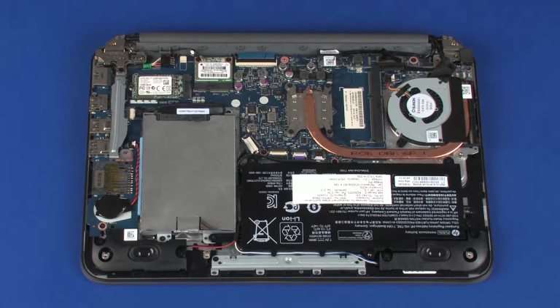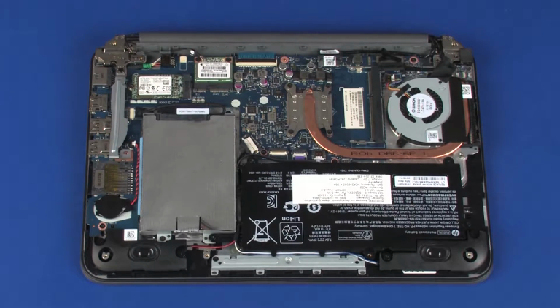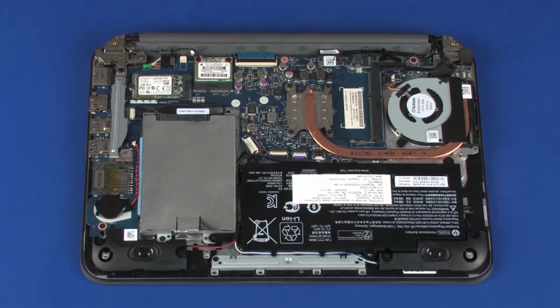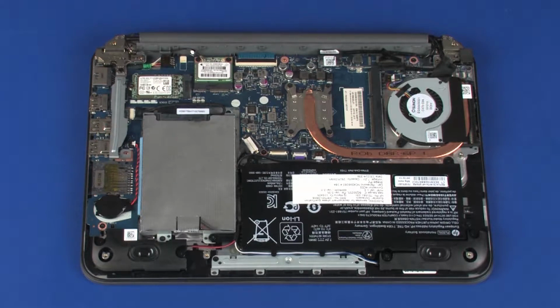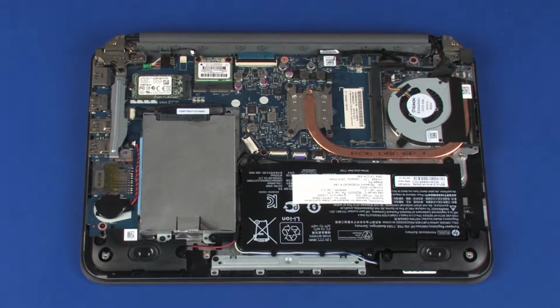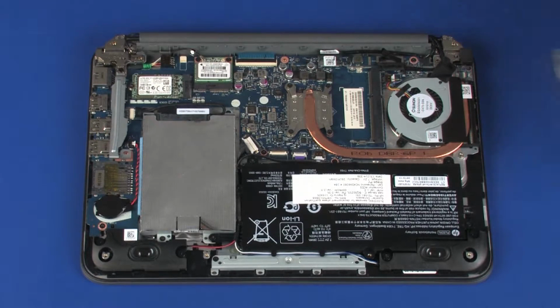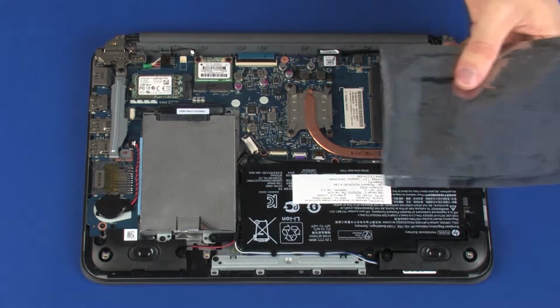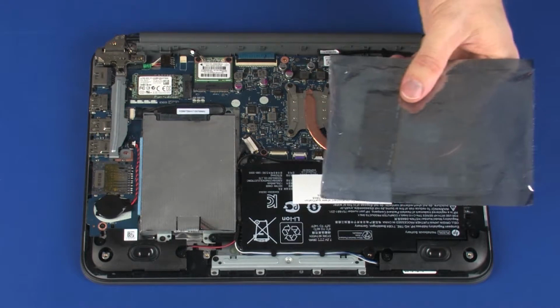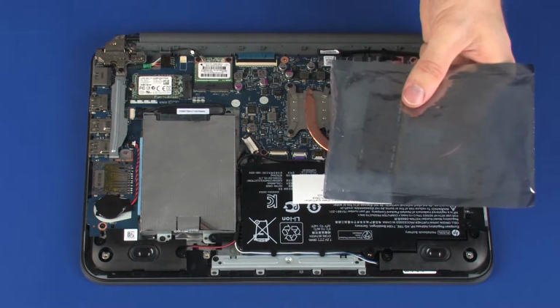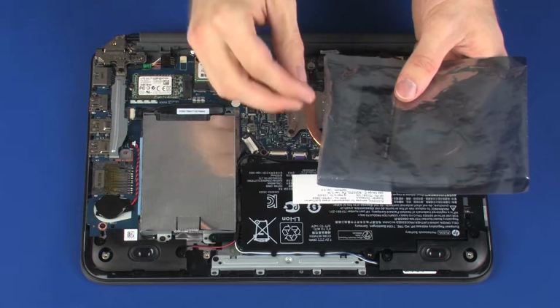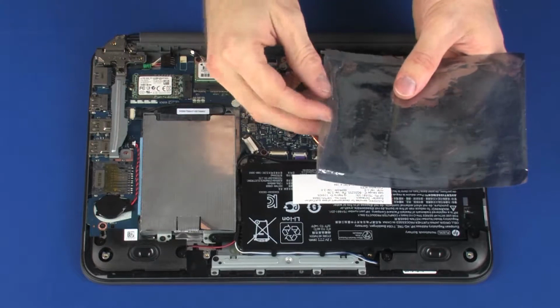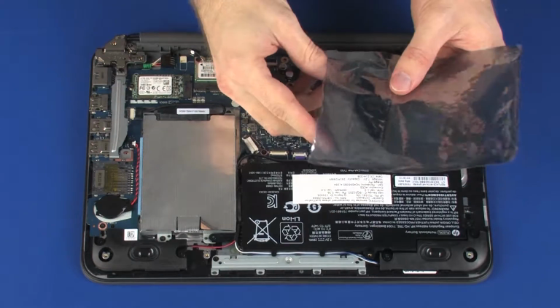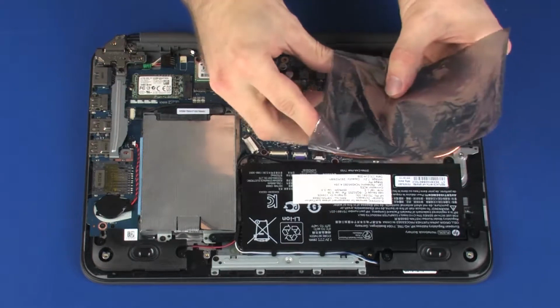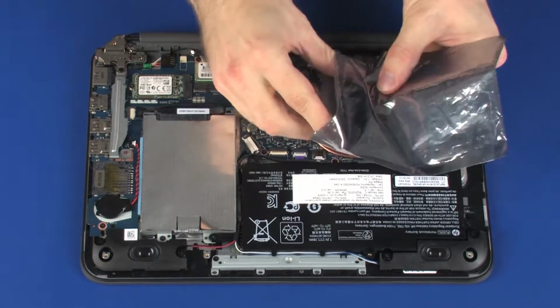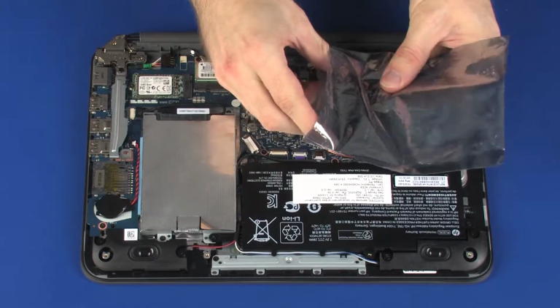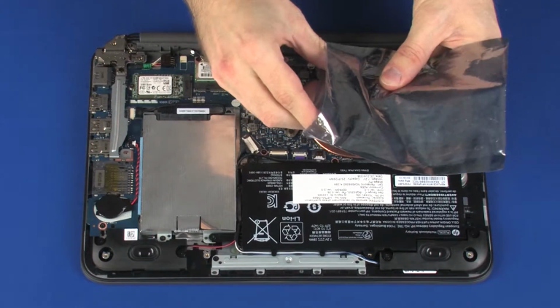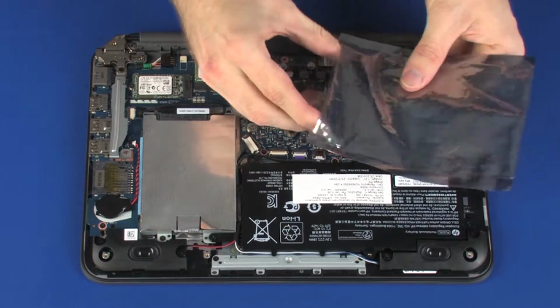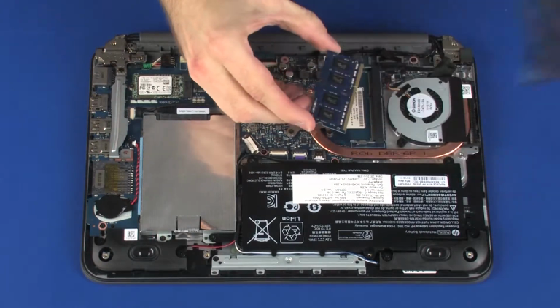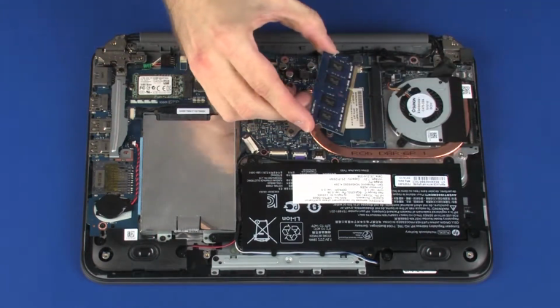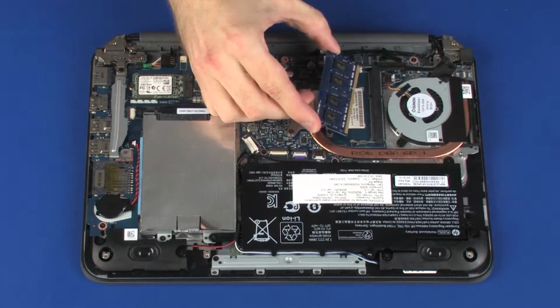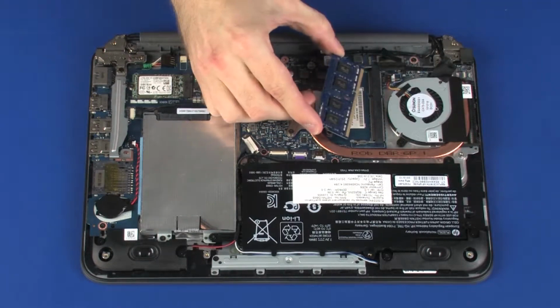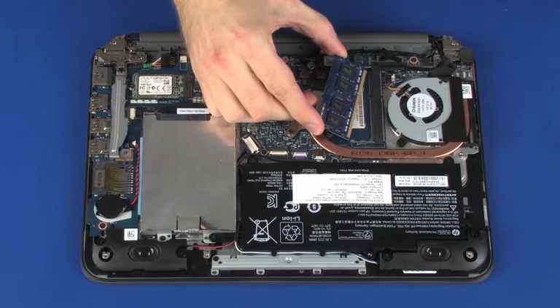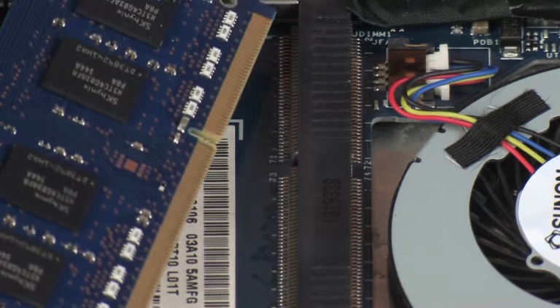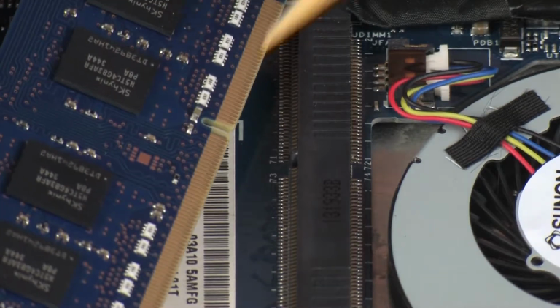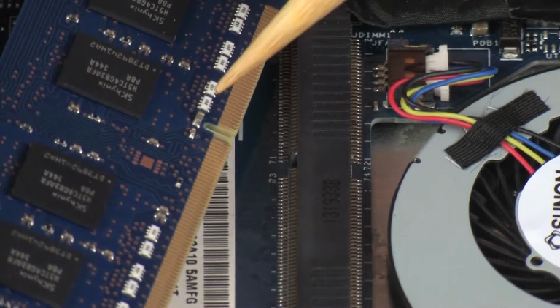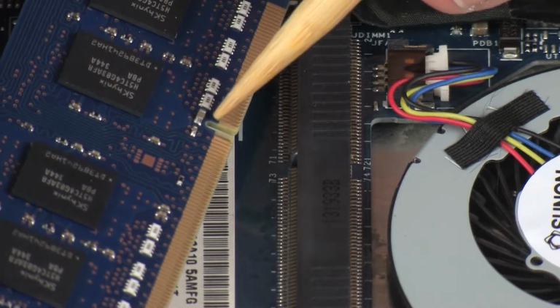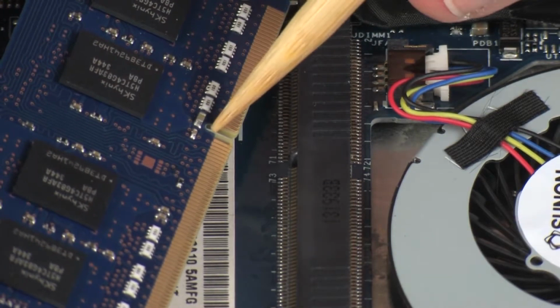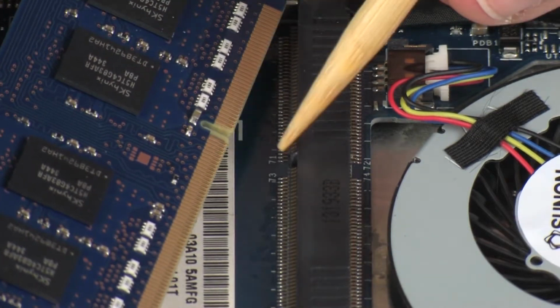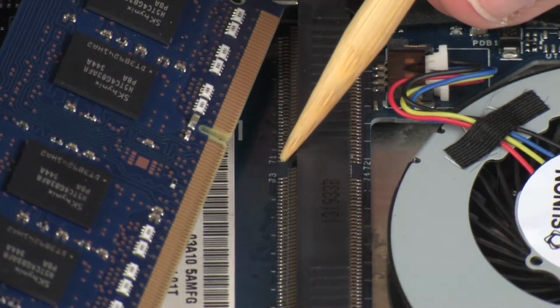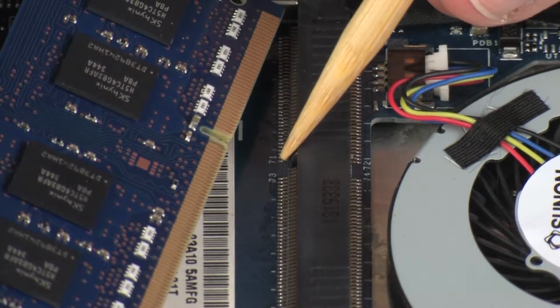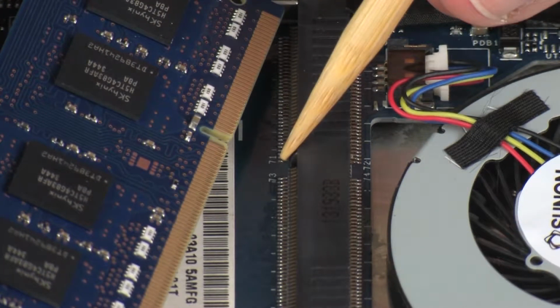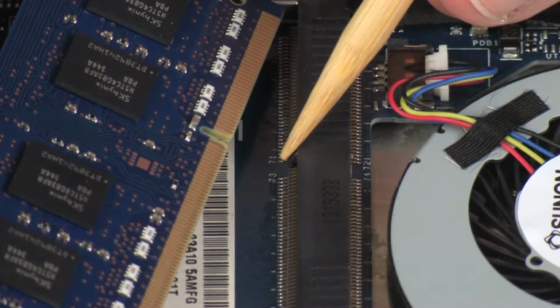Replacement. Grasp the memory module by the edges and remove it from the static dissipative bag. Align the notch in the memory module with the key in the memory module slot on the system board.